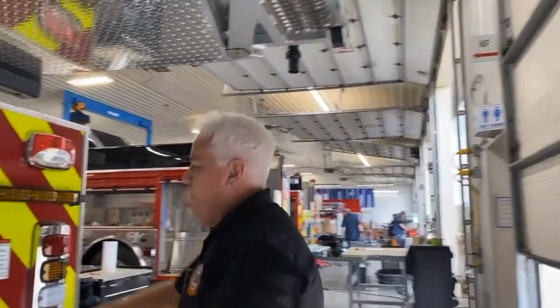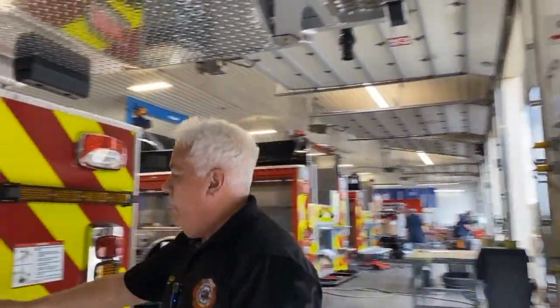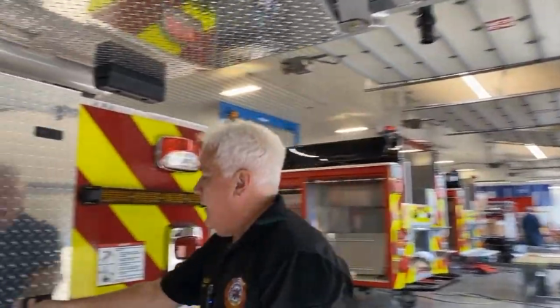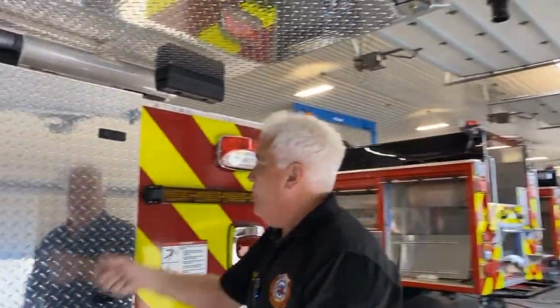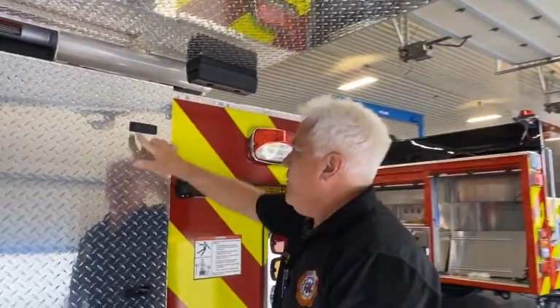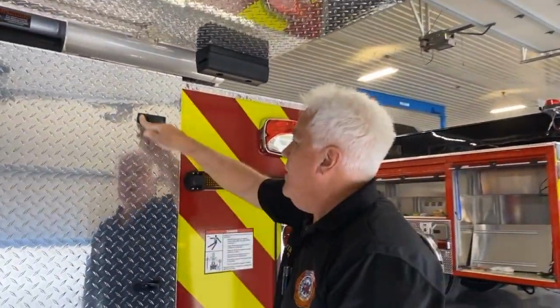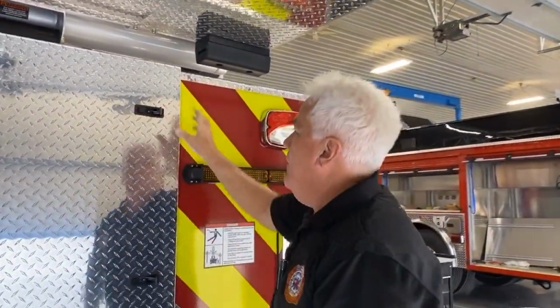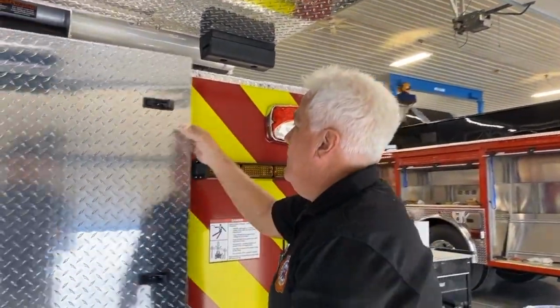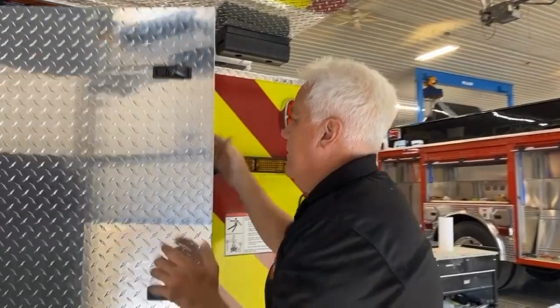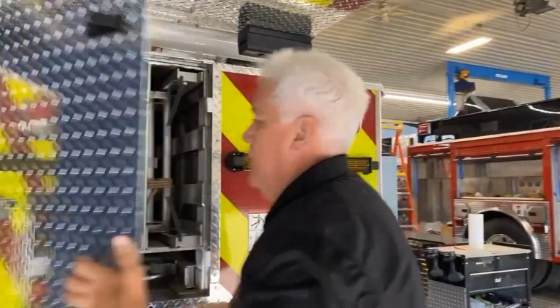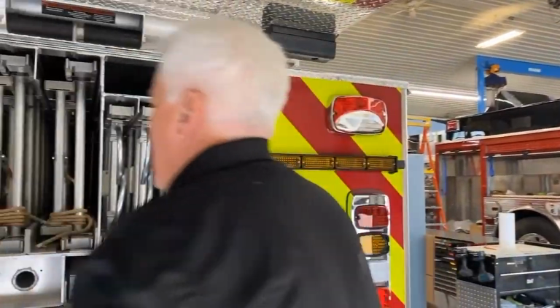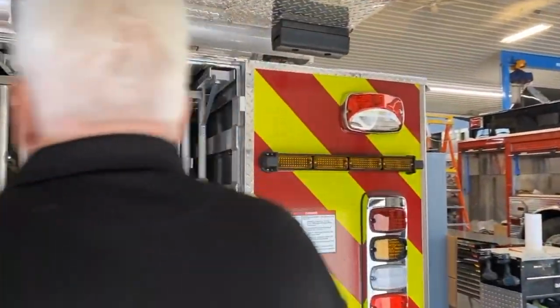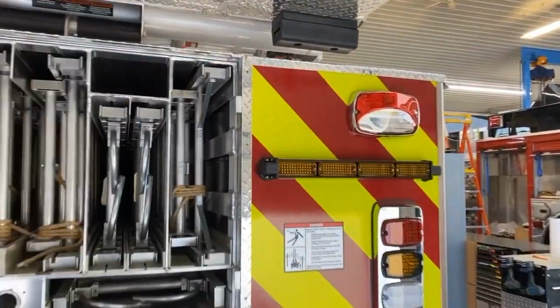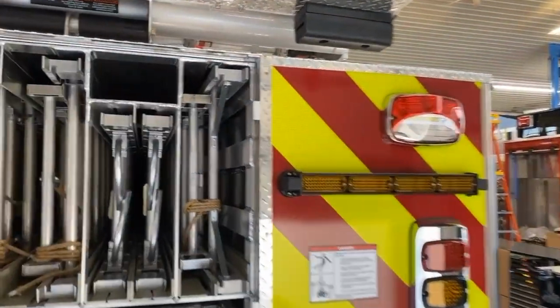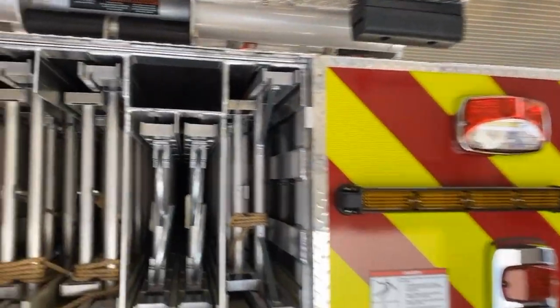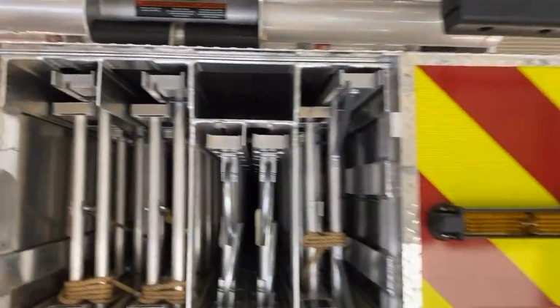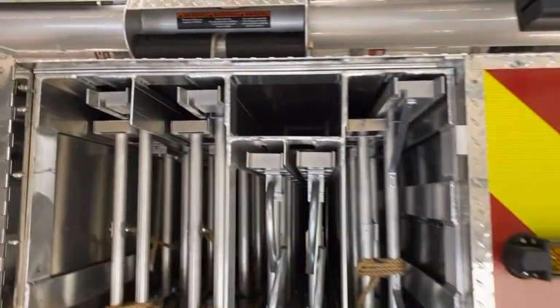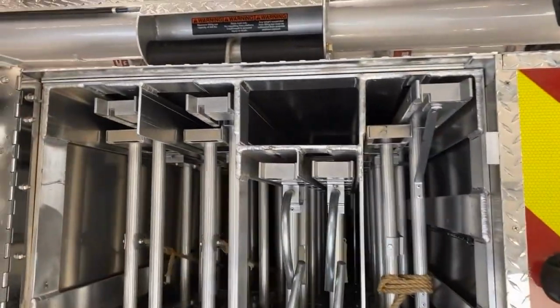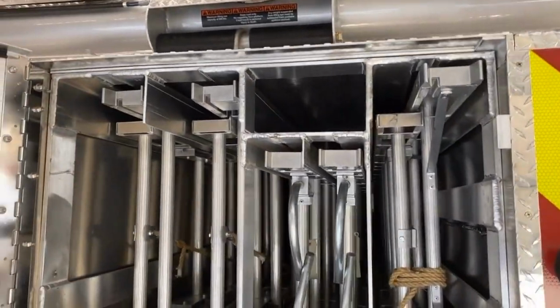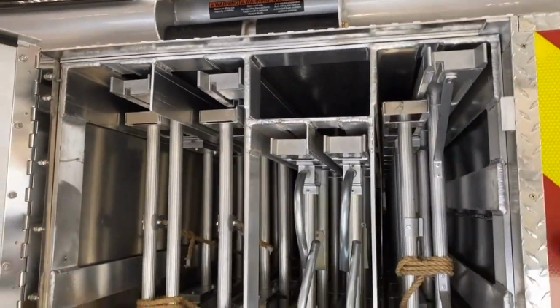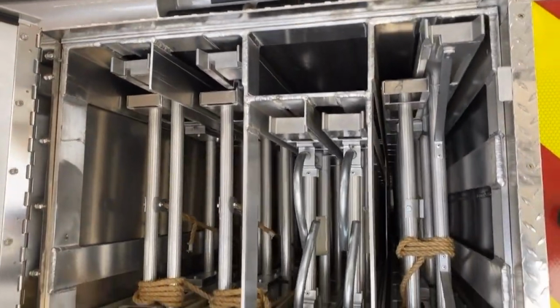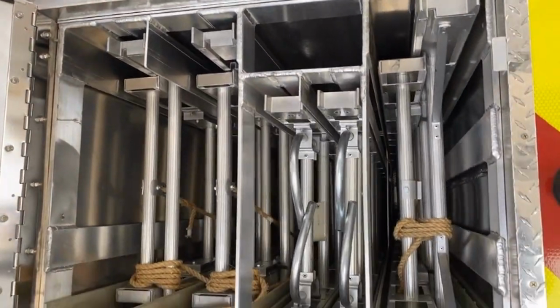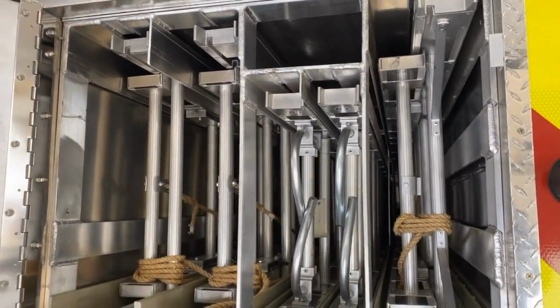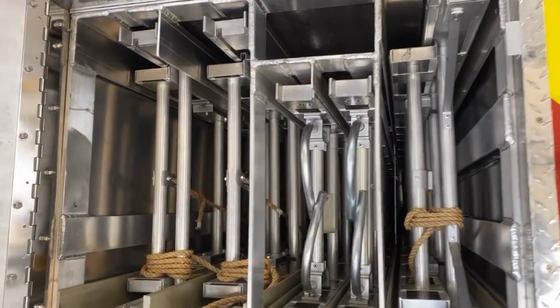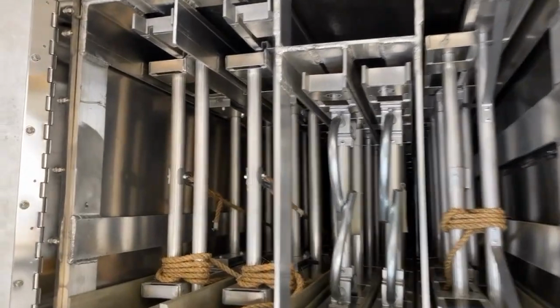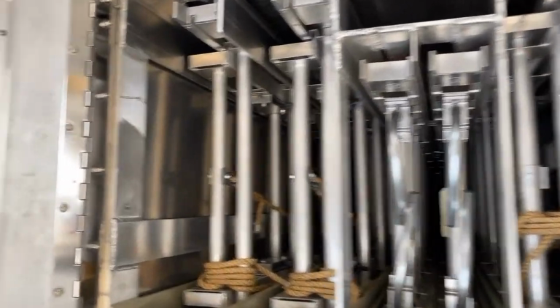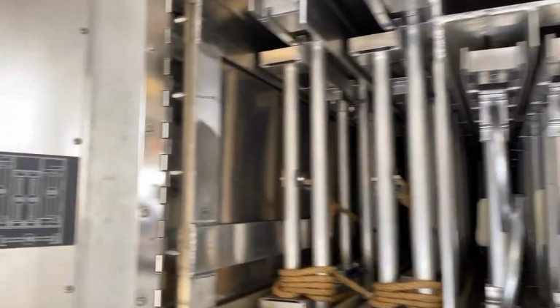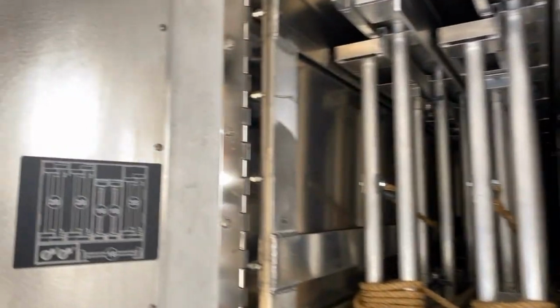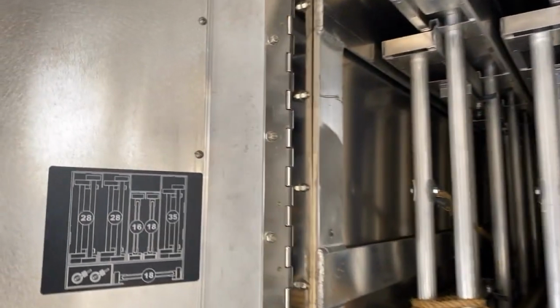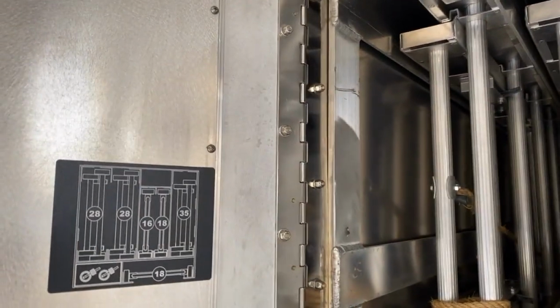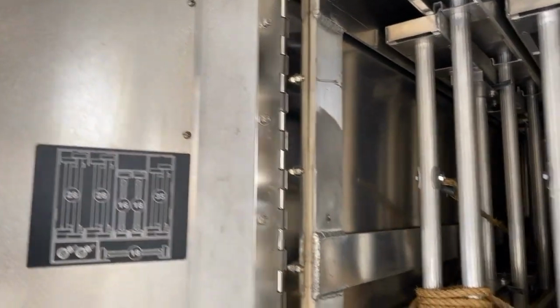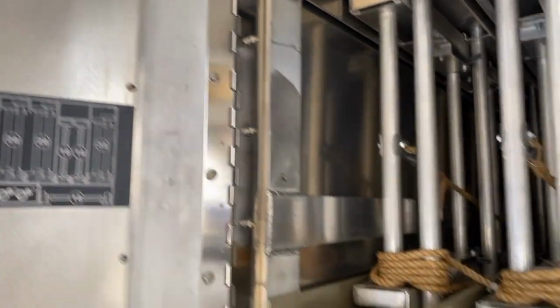Full complement of ladders, which we're excited about. Like everything, it's all firefighter-proof. That's exactly what the ladder complement is here — plus two additional pike poles.